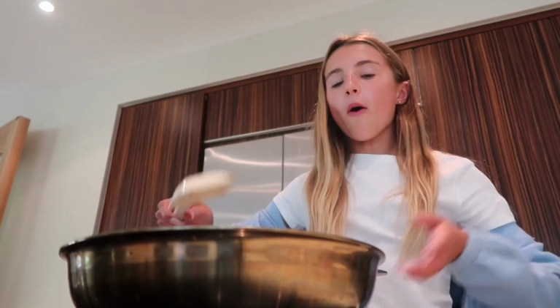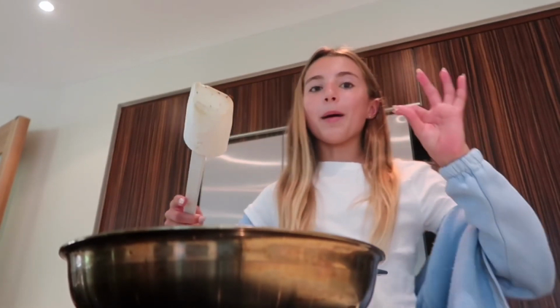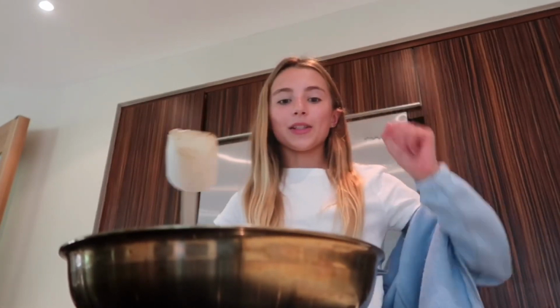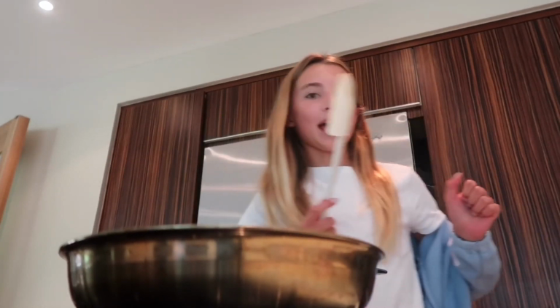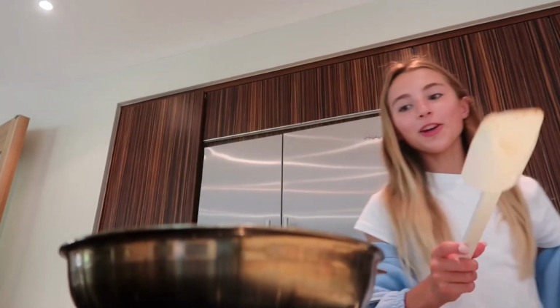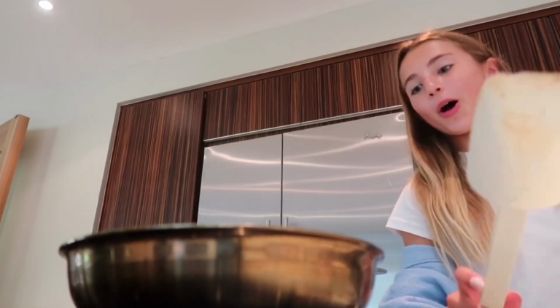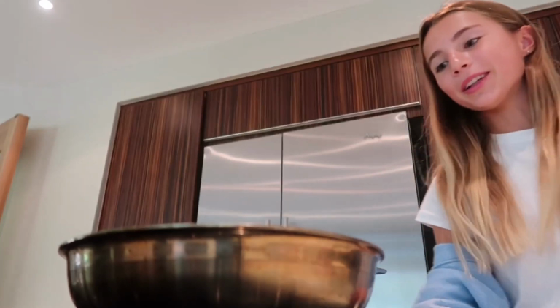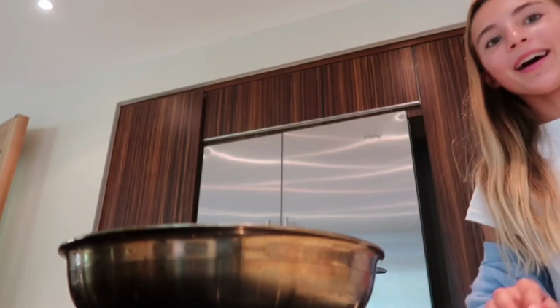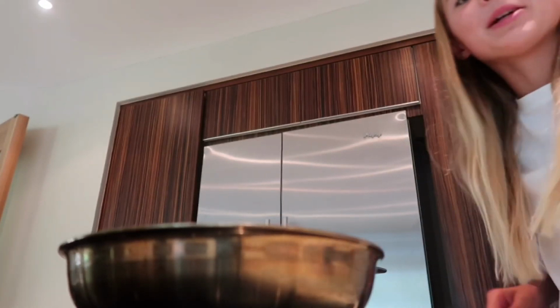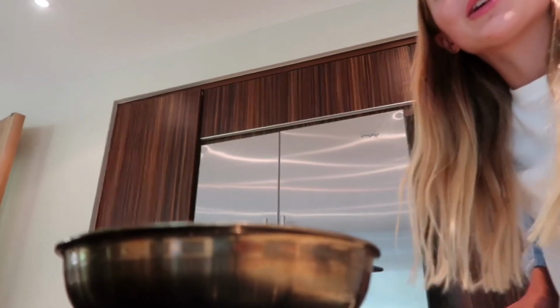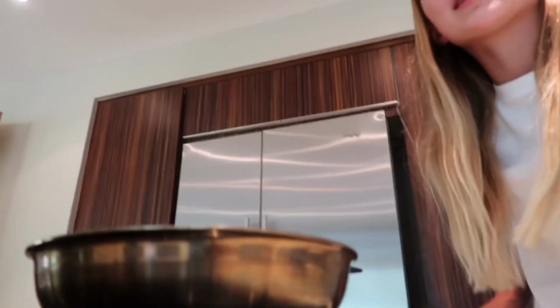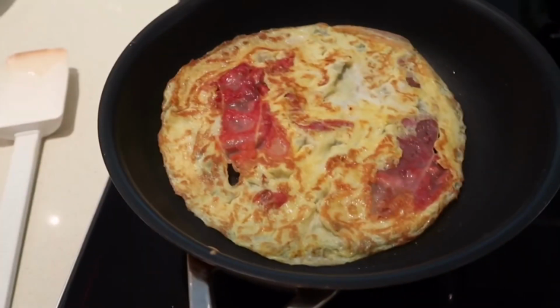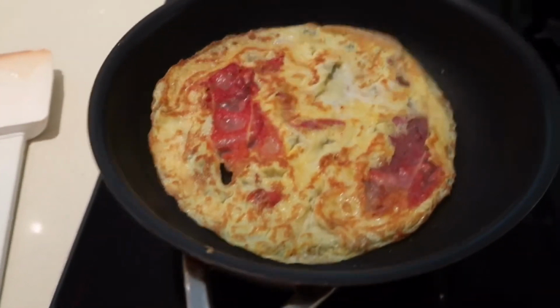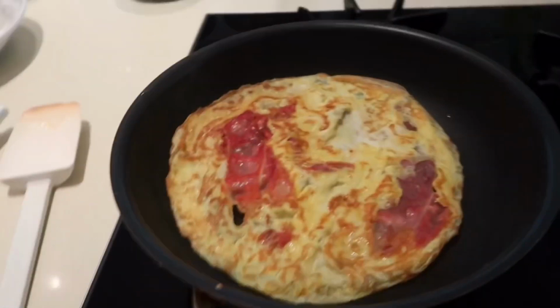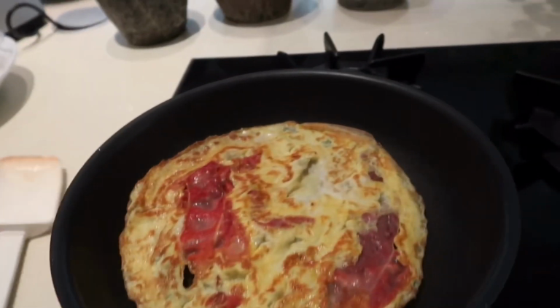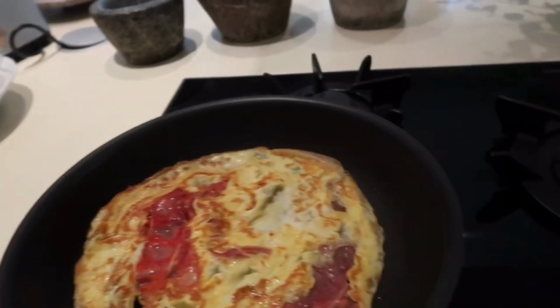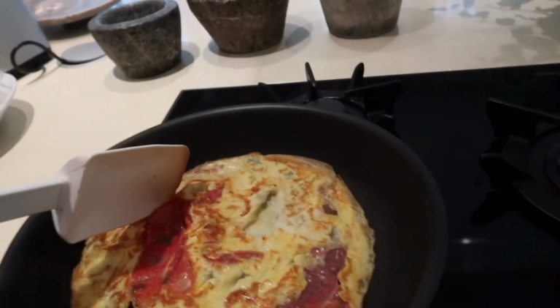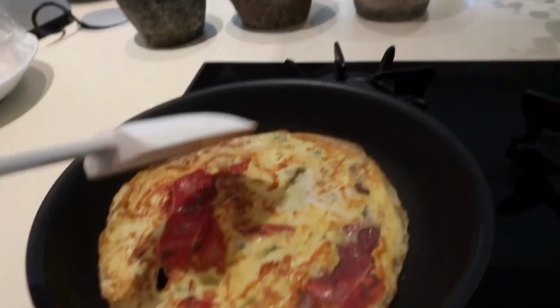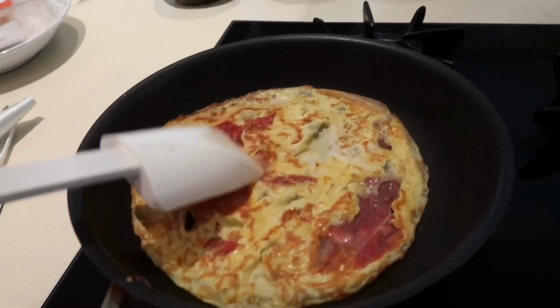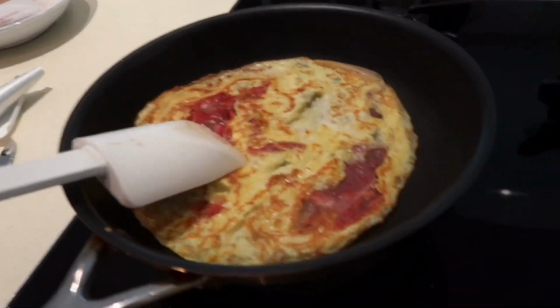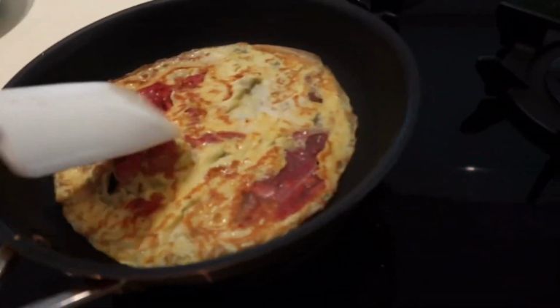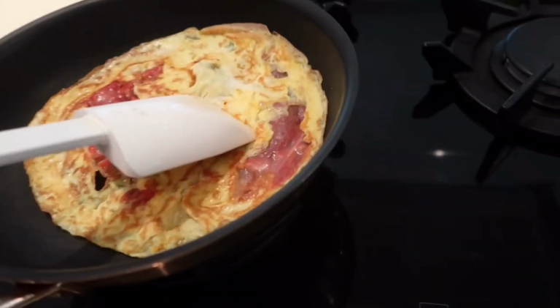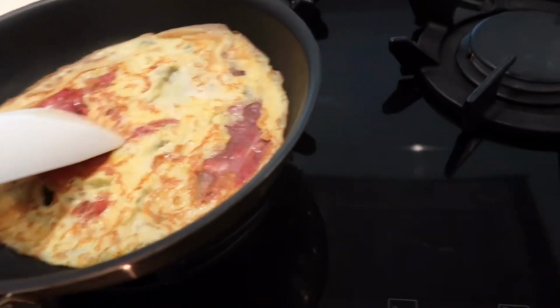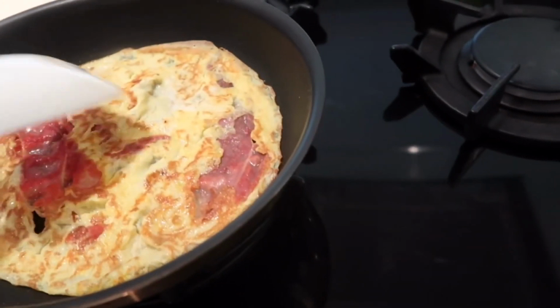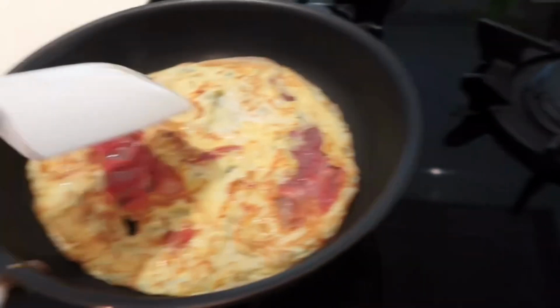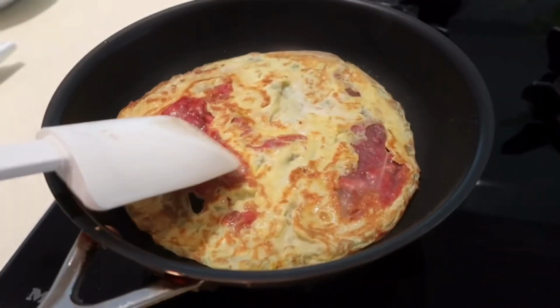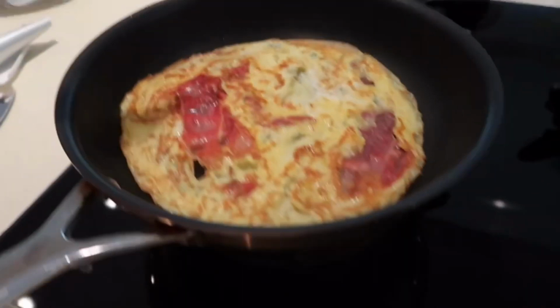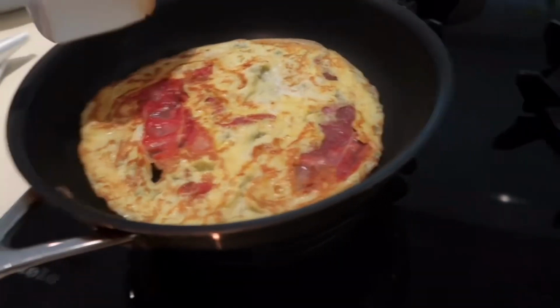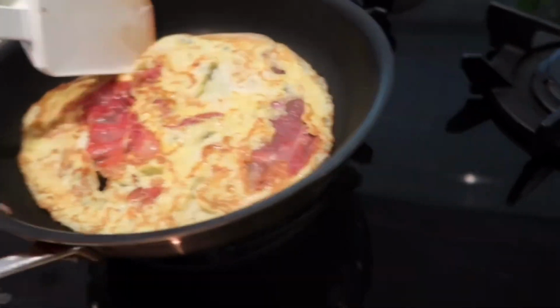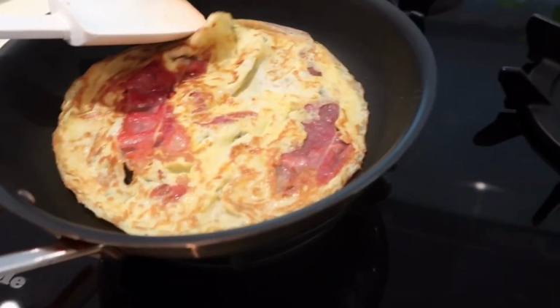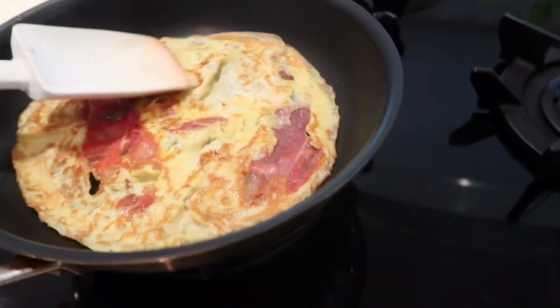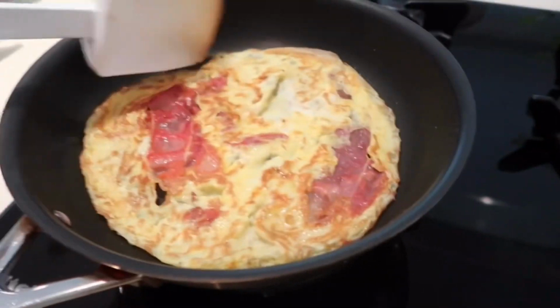Oh my gosh, guys. That looks so good. I'm going to show you guys — this is what my omelette looks like. I should probably get a plate so it doesn't burn, but it's looking really good. I'm proud of this.